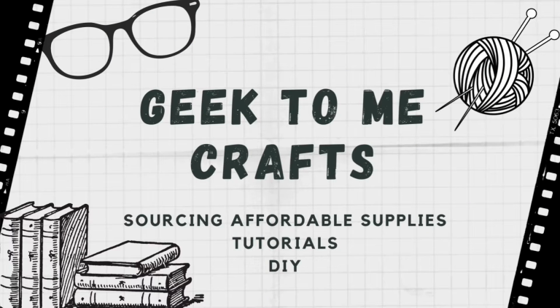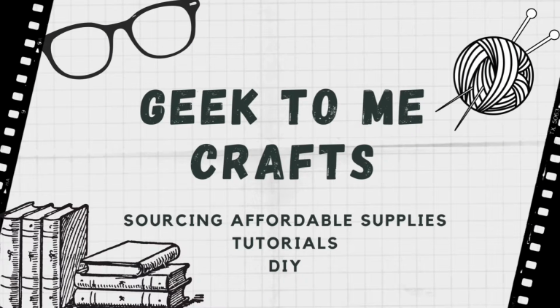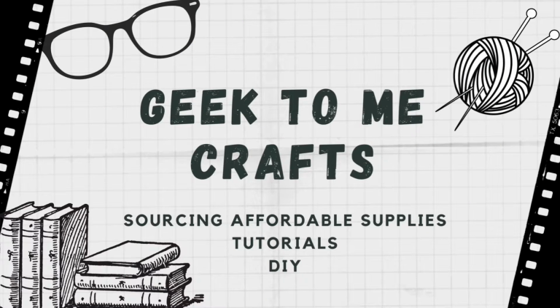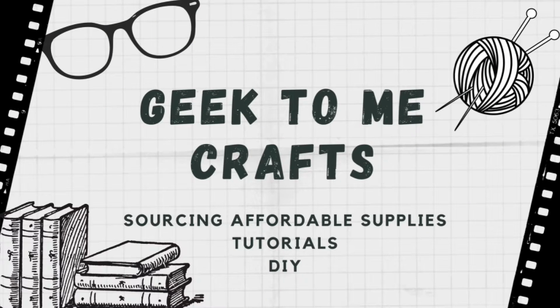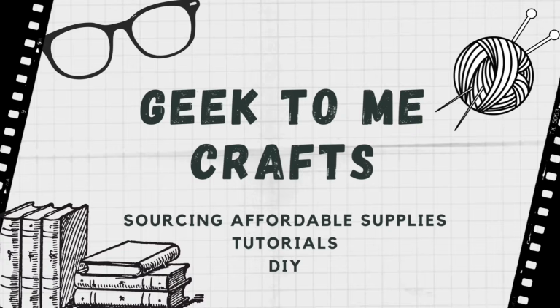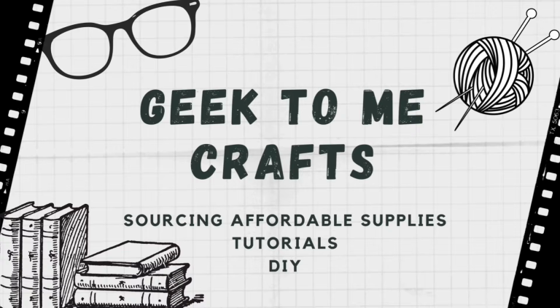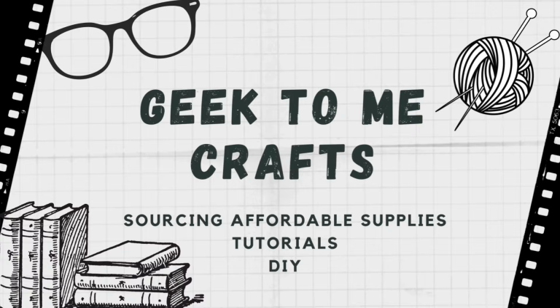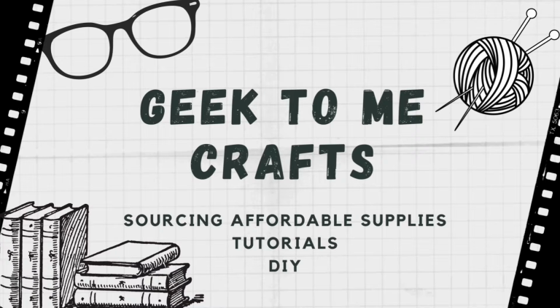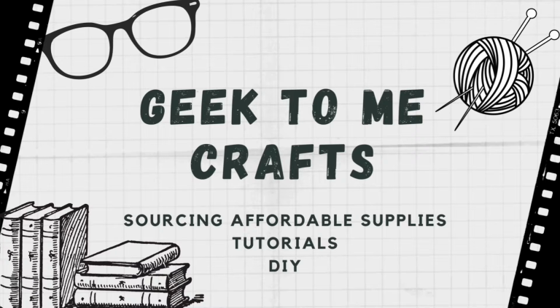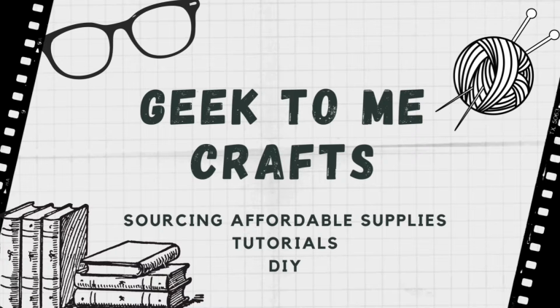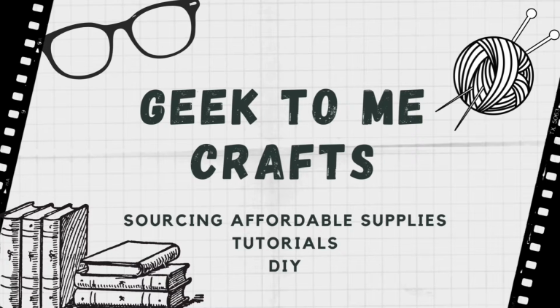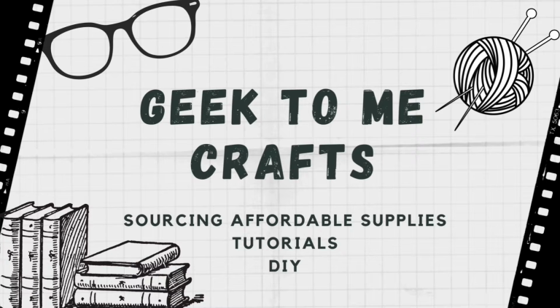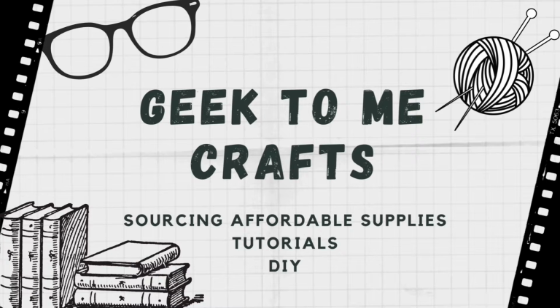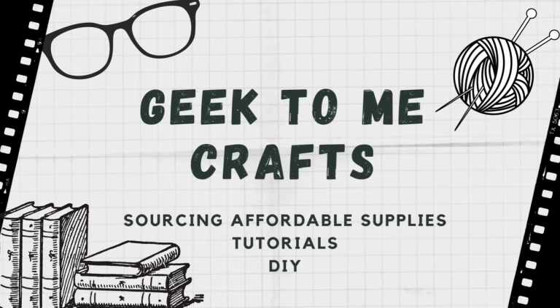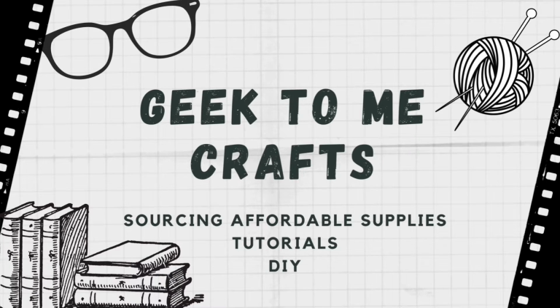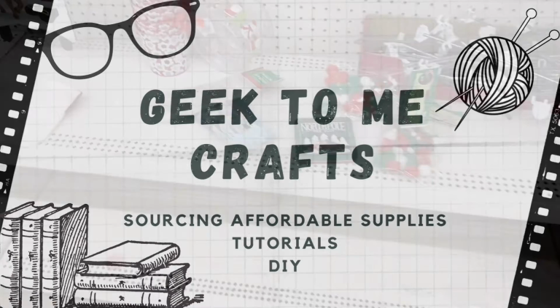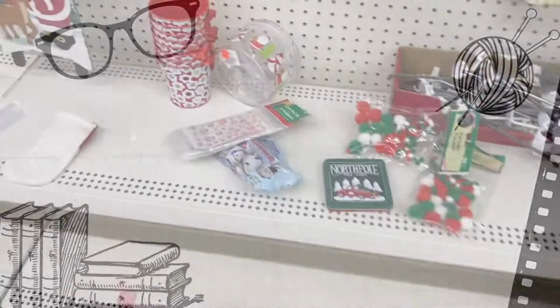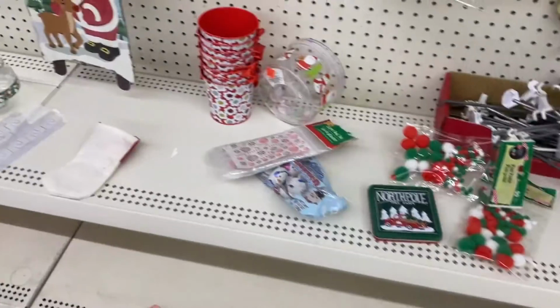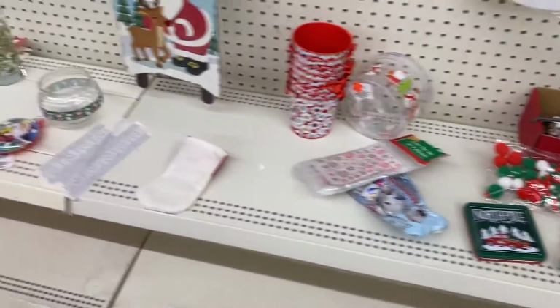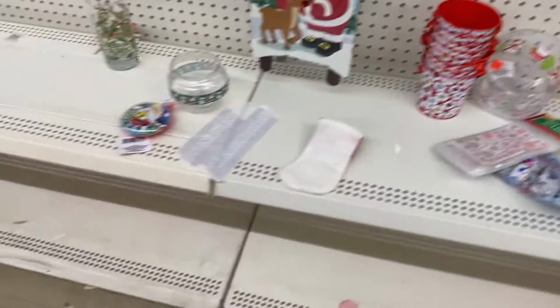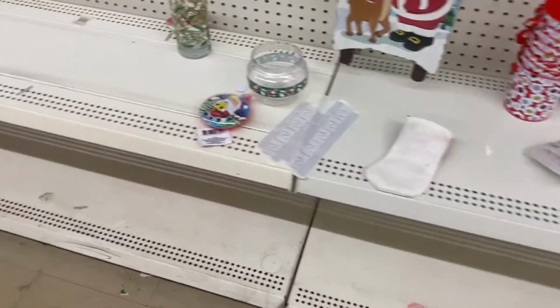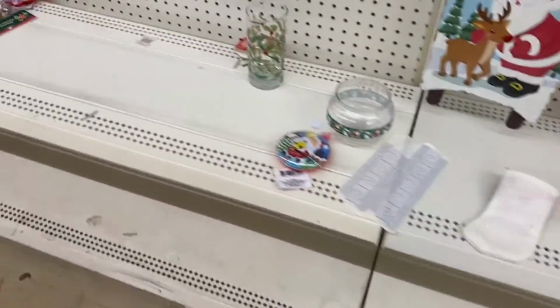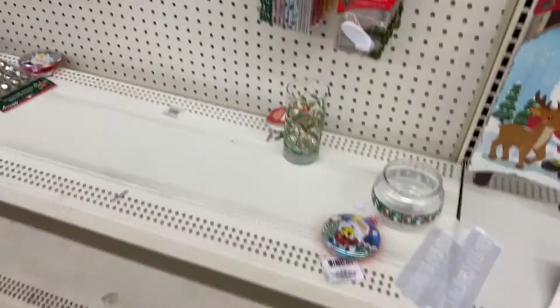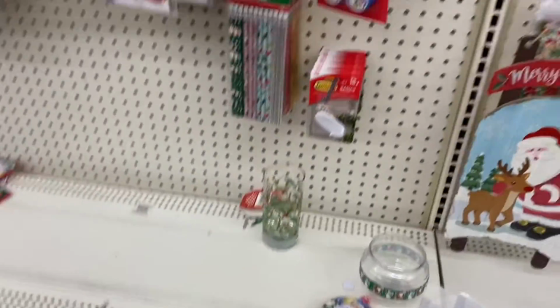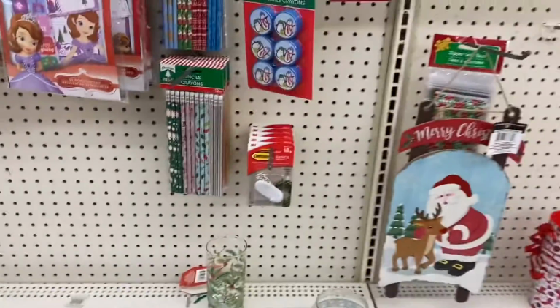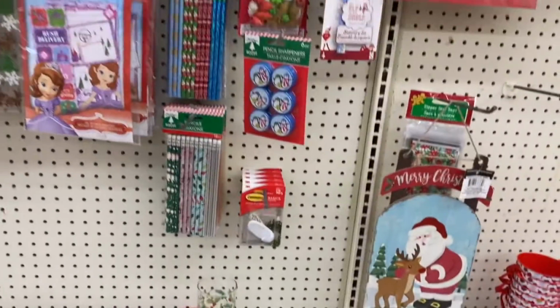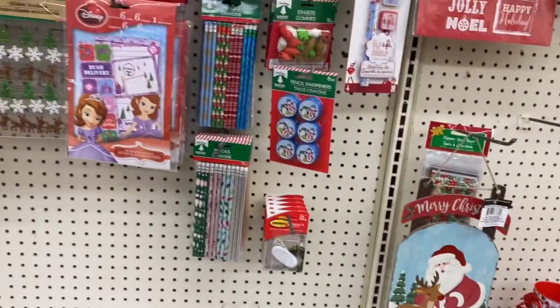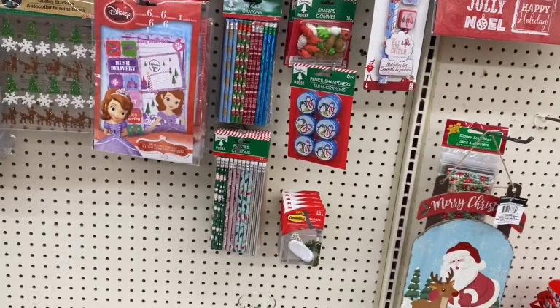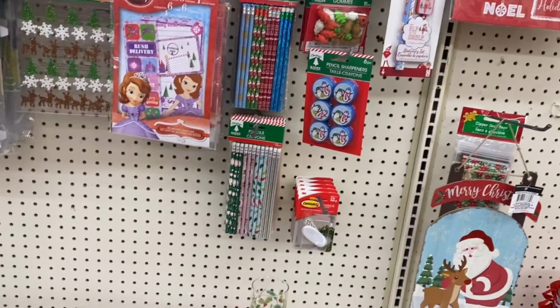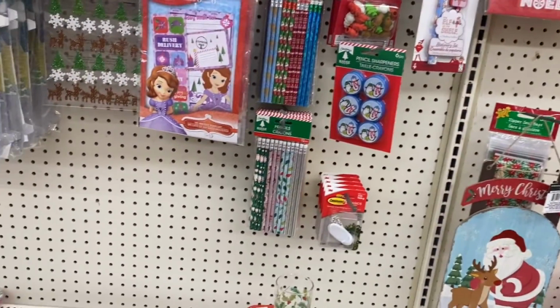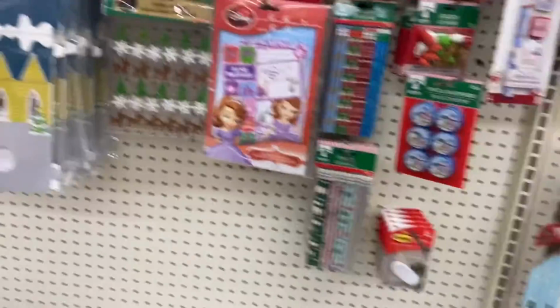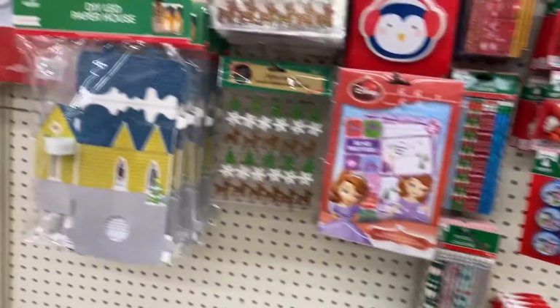Today I have Dollar Tree walkthroughs. I went to two different Dollar Trees, so you will get the first day after Christmas and then two days after Christmas walkthrough.